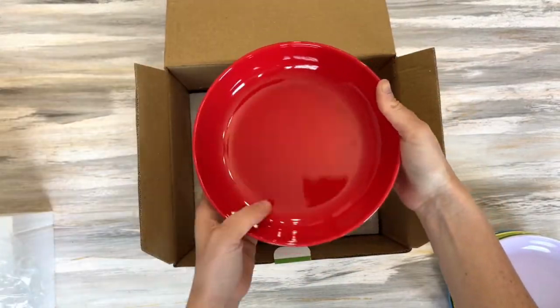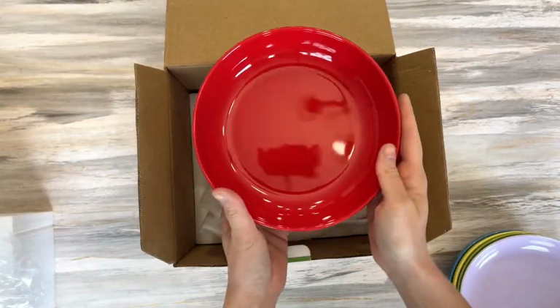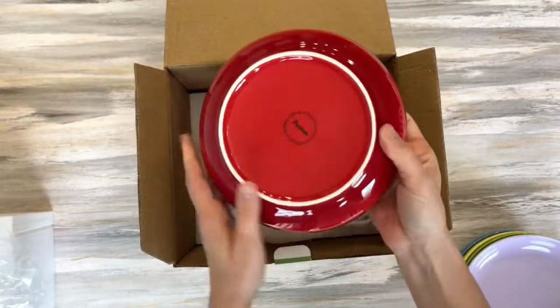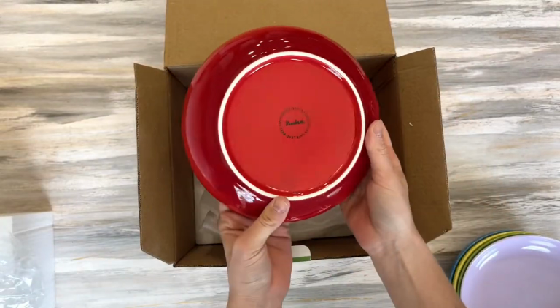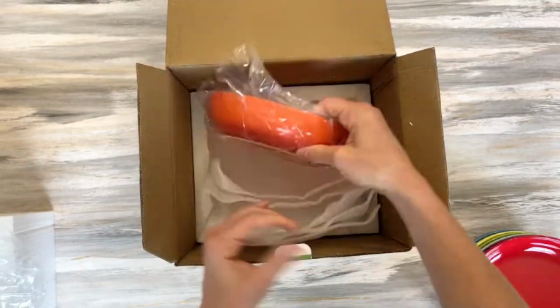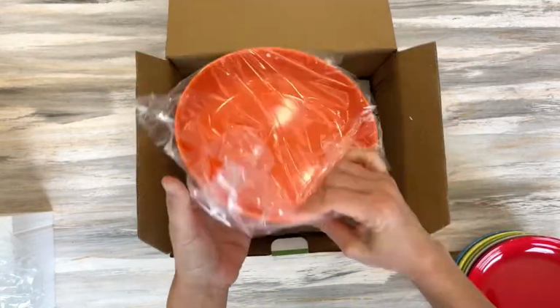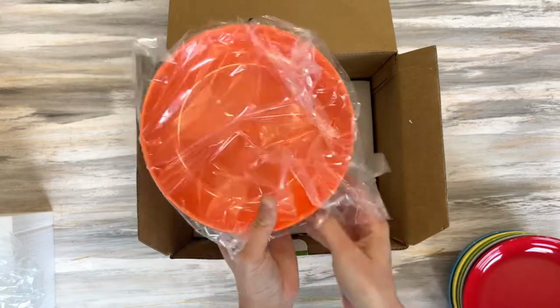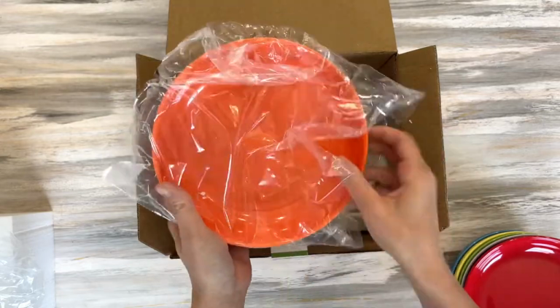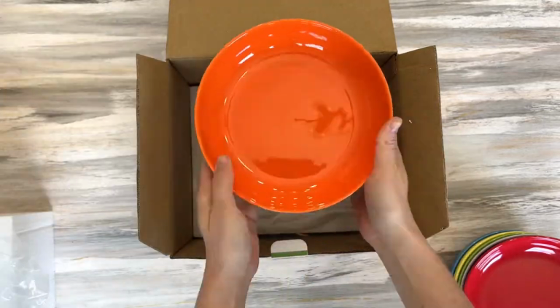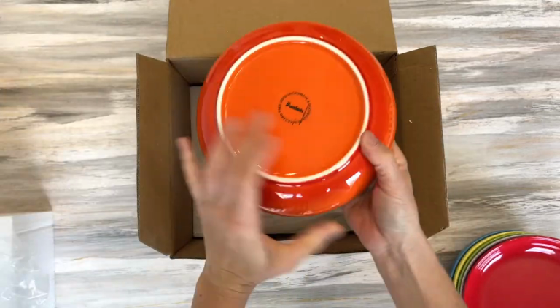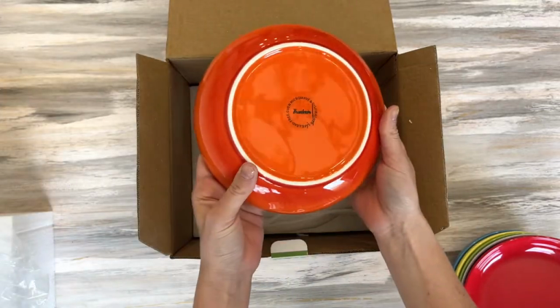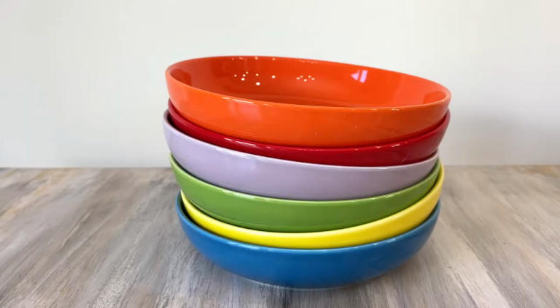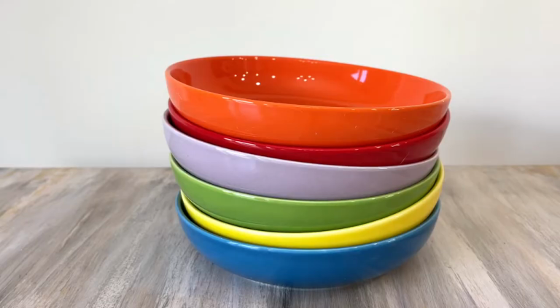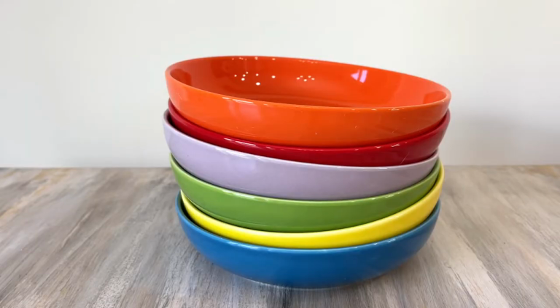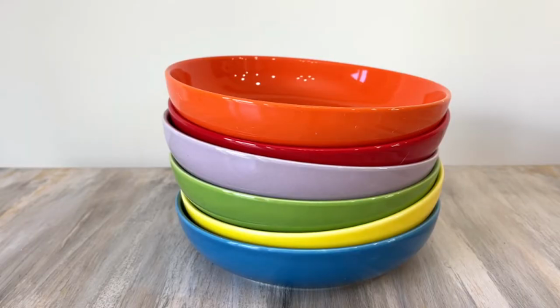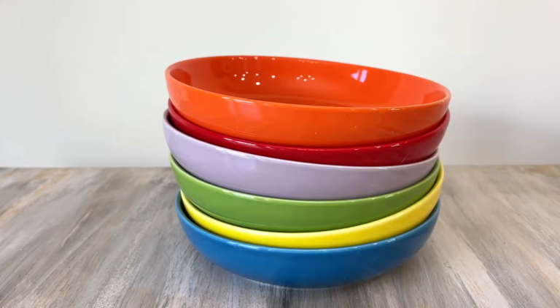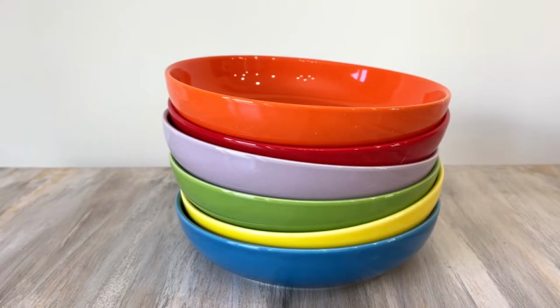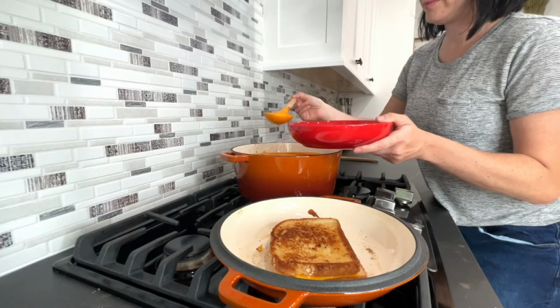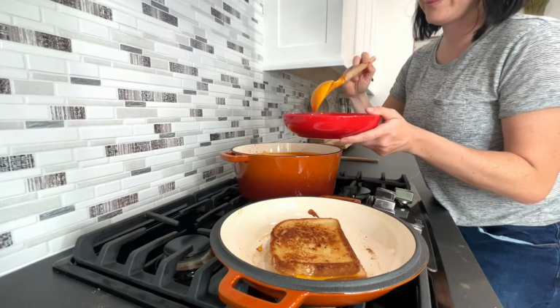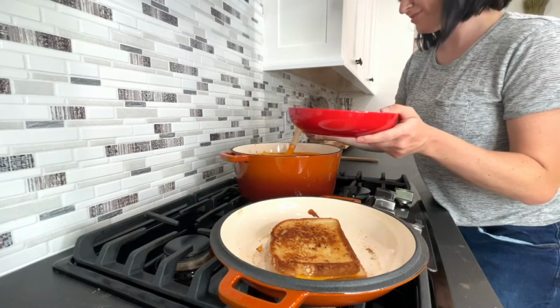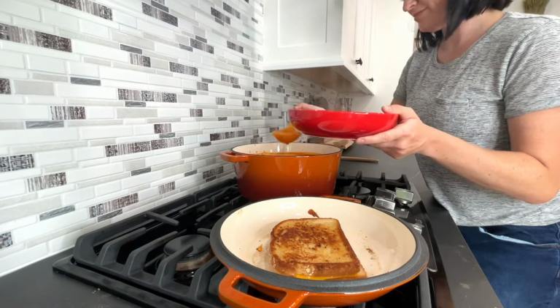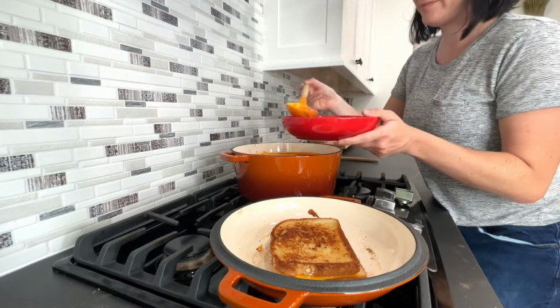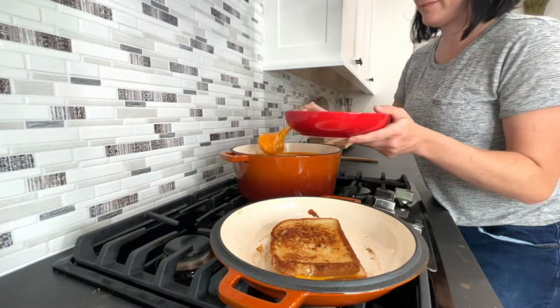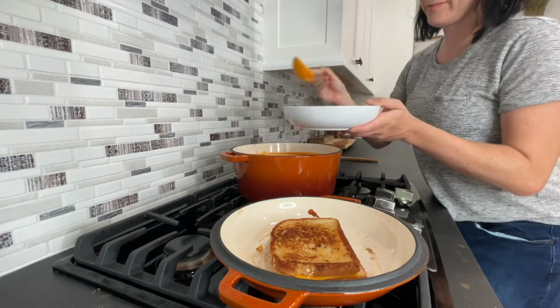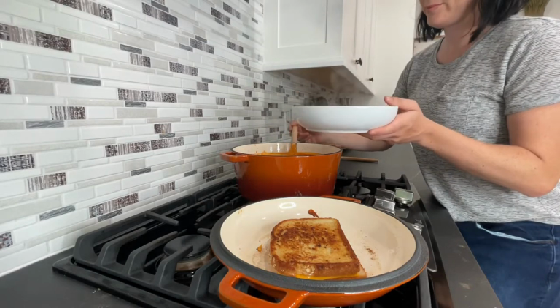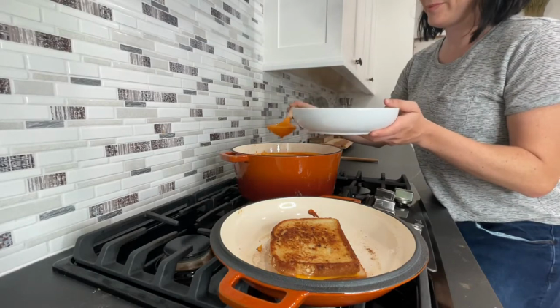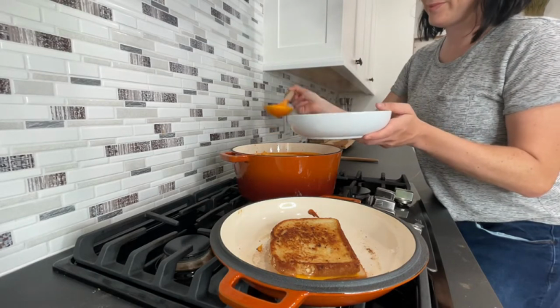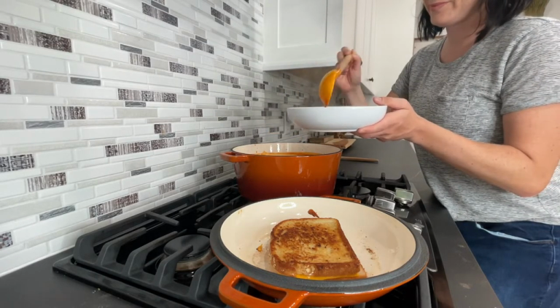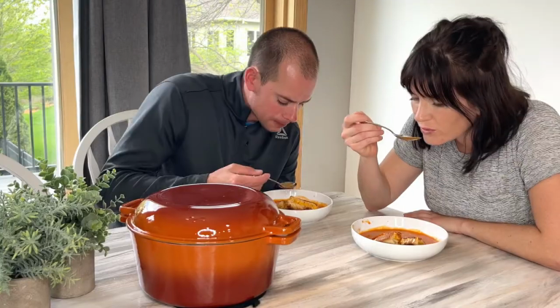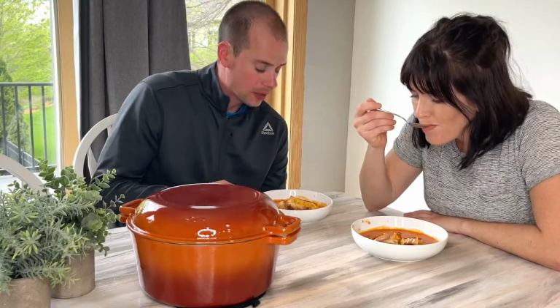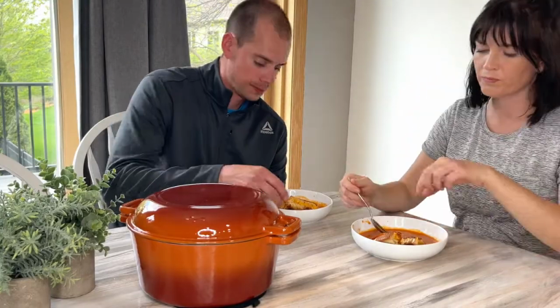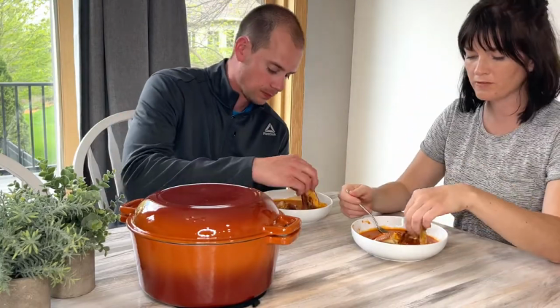Not only that, they're also made from BPA-free, non-toxic ceramic. They contain no harmful substances, meaning that the well-being of your loved ones will always be safeguarded. These bowls are such a staple in any kitchen.